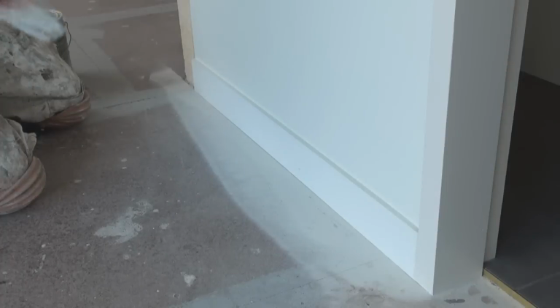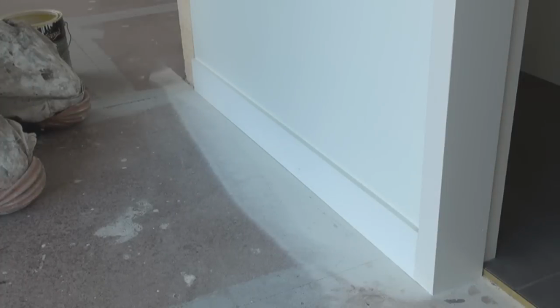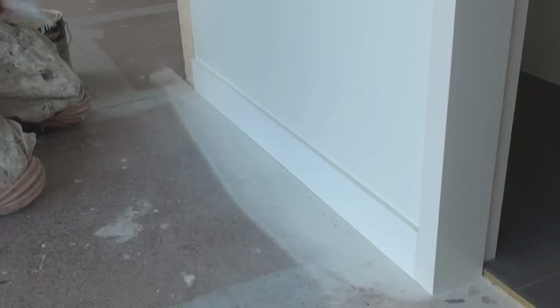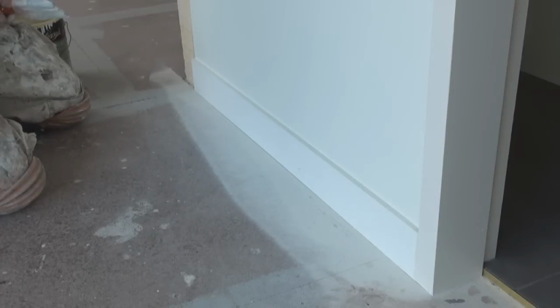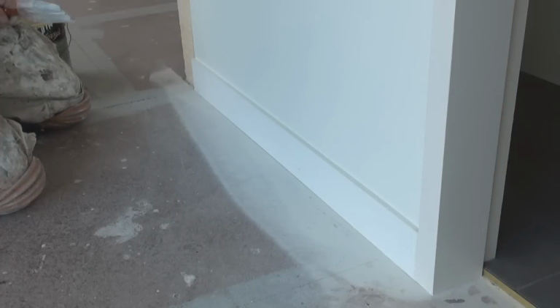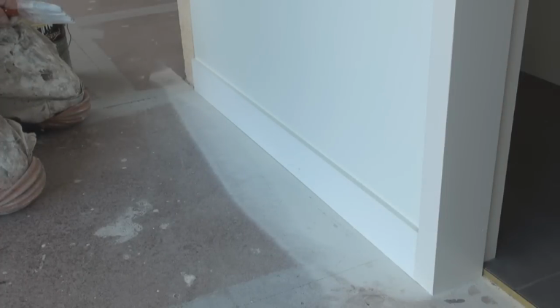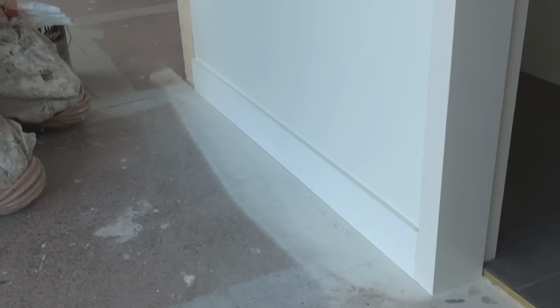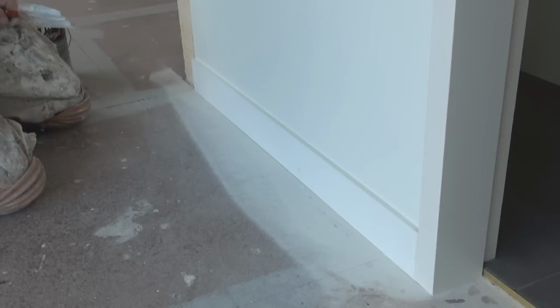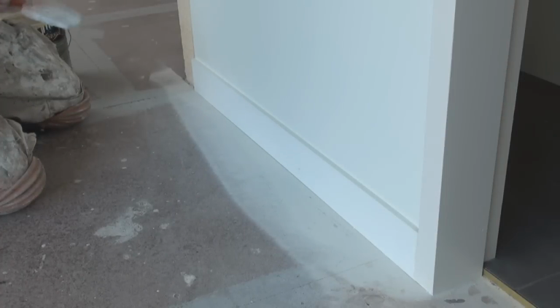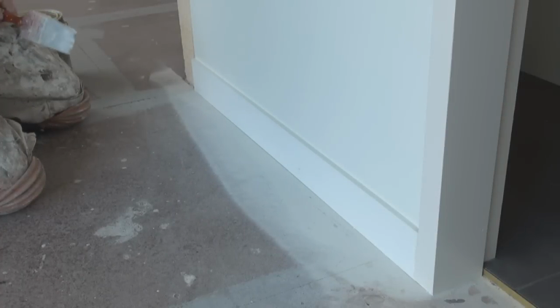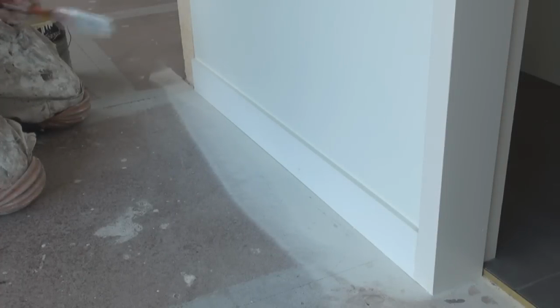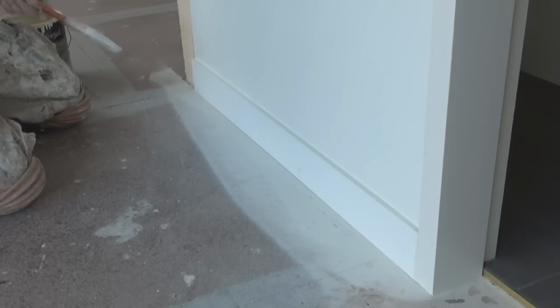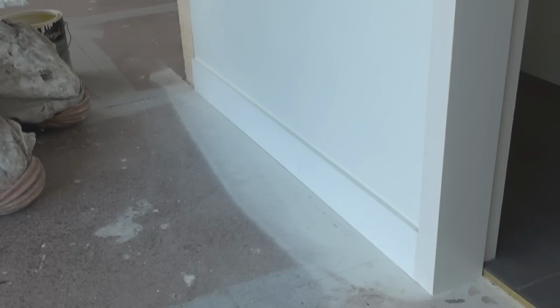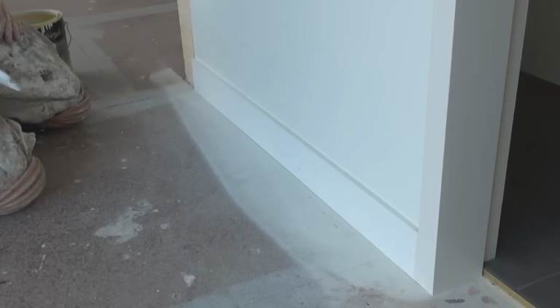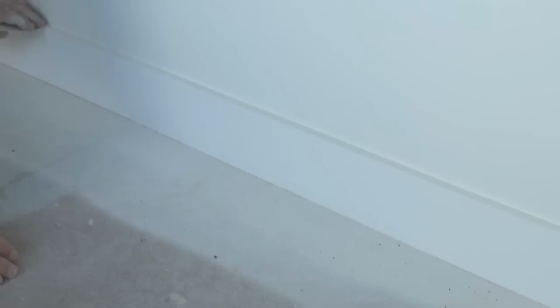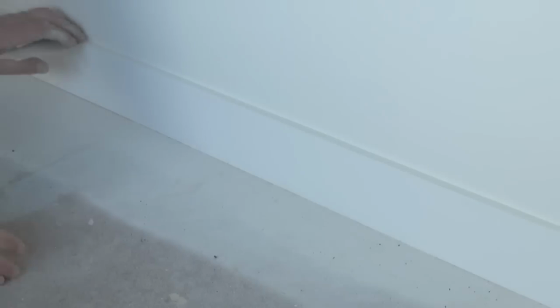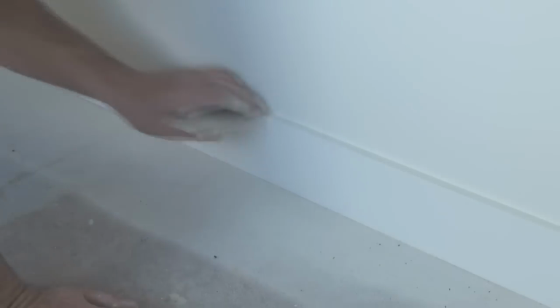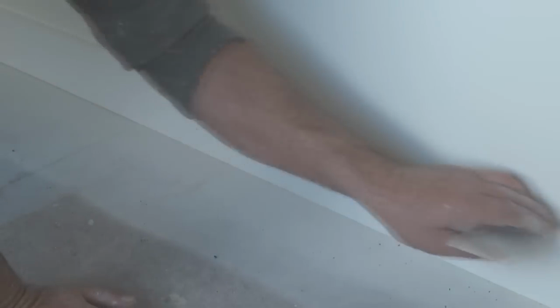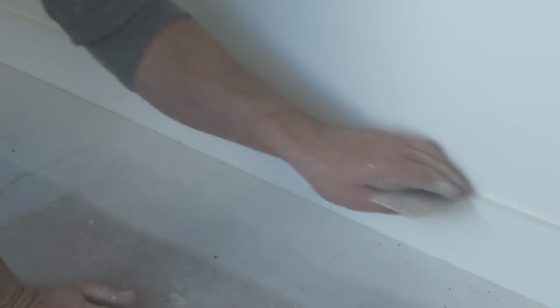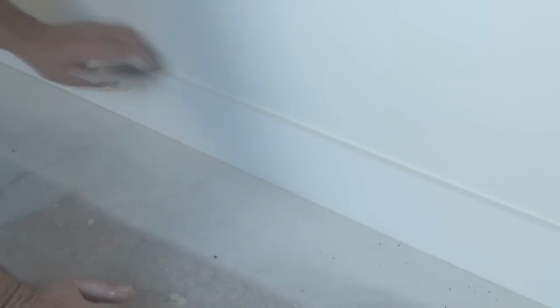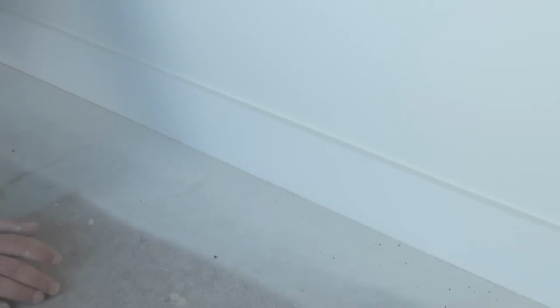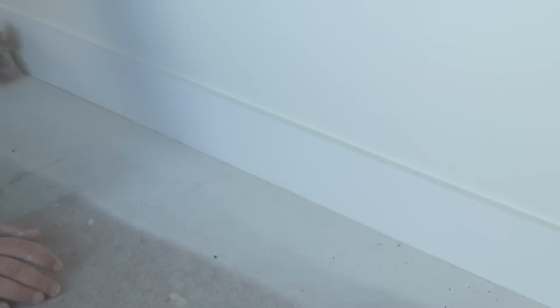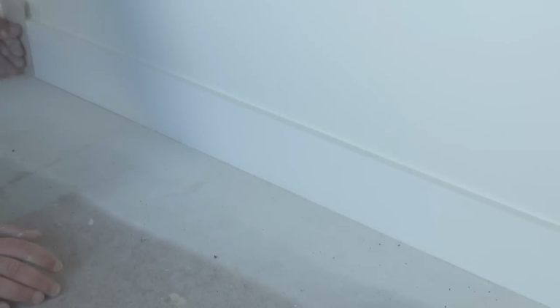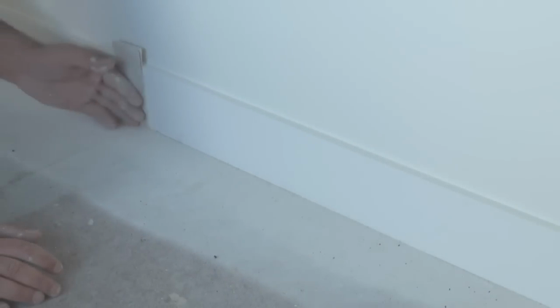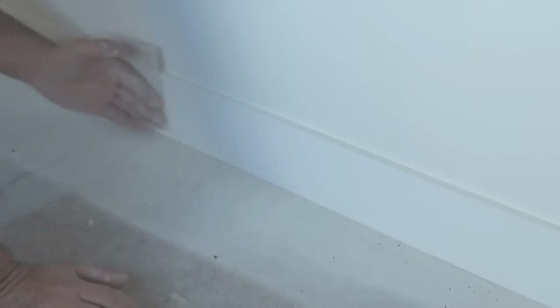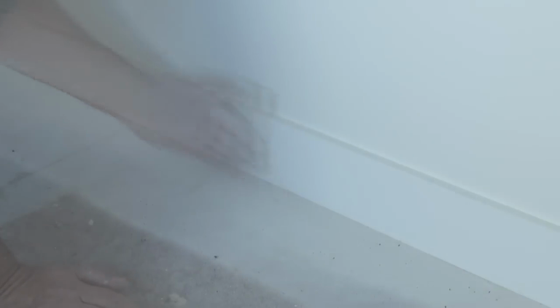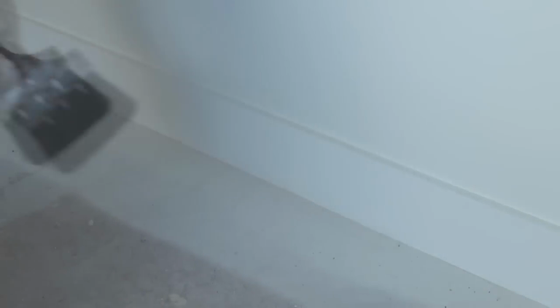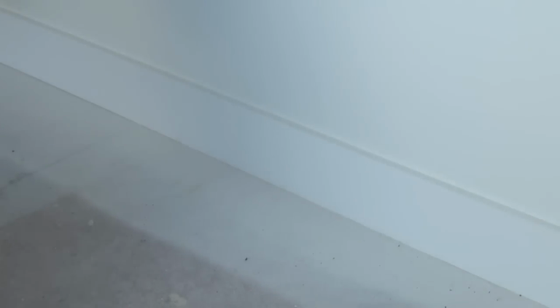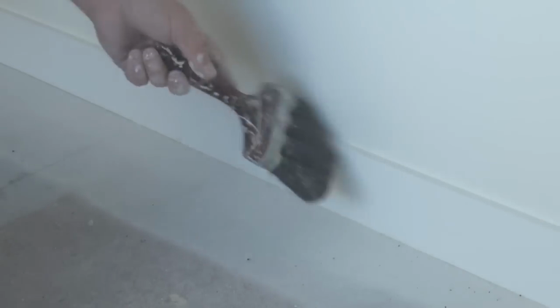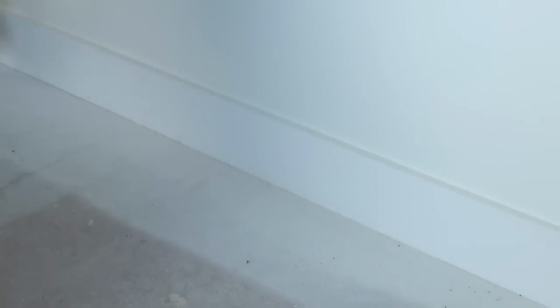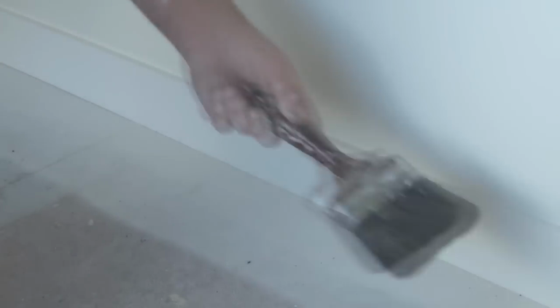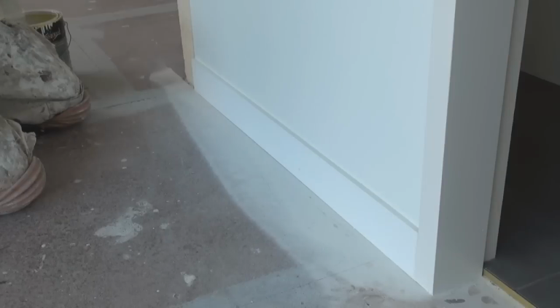Now a bit of a demo on how to paint baseboards or skirtings. I've gone through, prepared them all, they've been undercoated, I've sanded them and dusted them off. So I'm actually ready to apply my top coat.